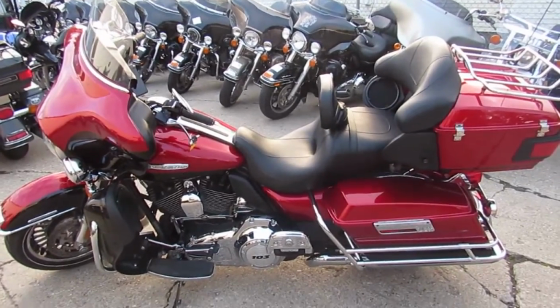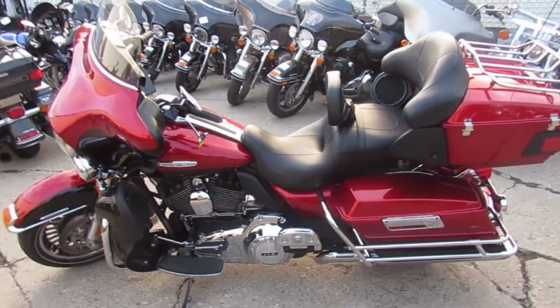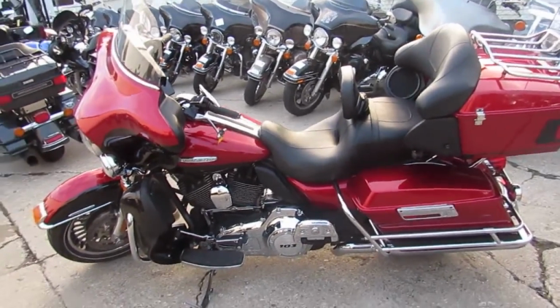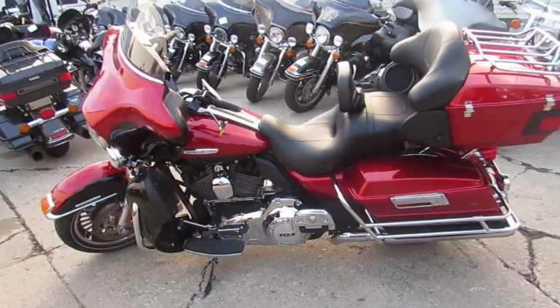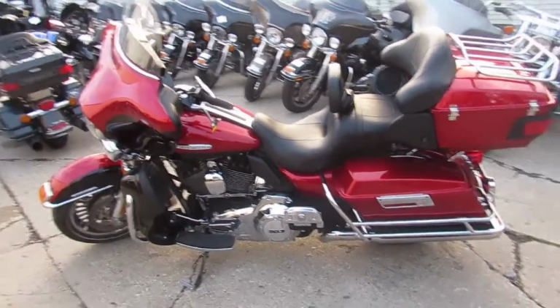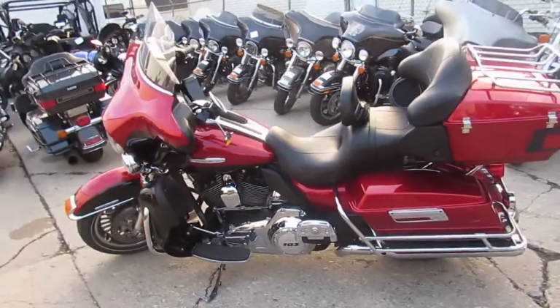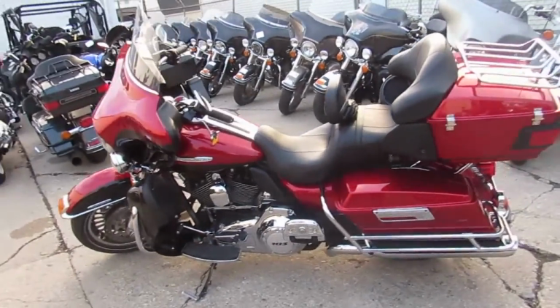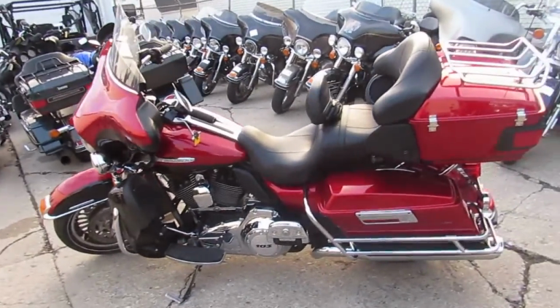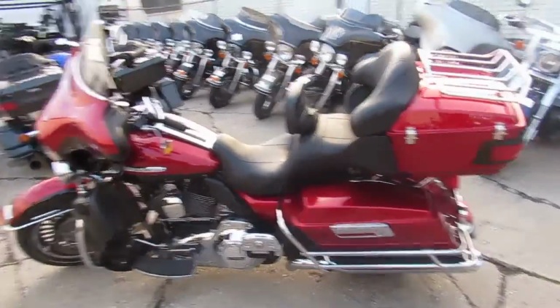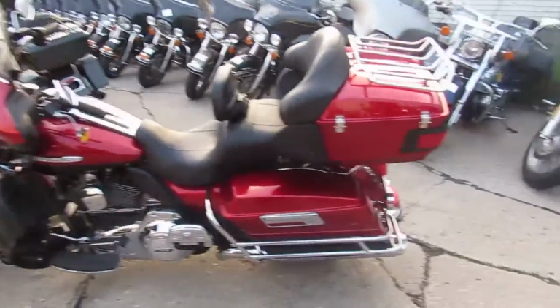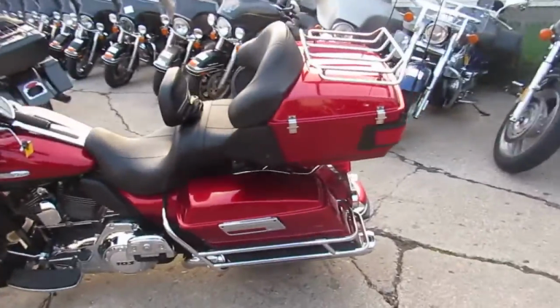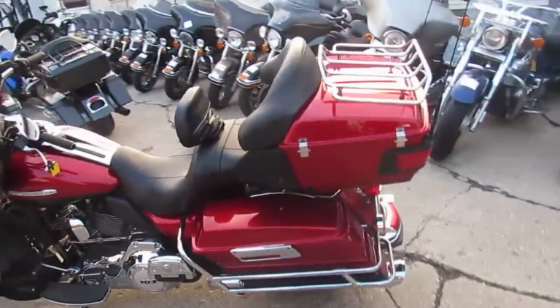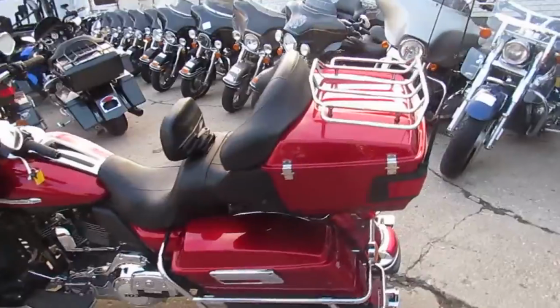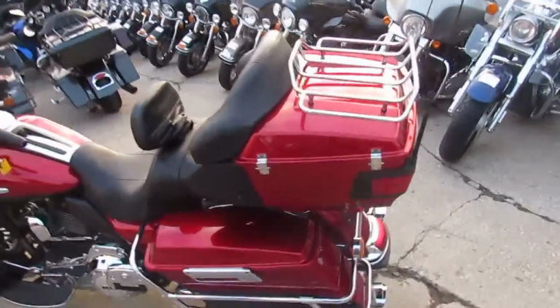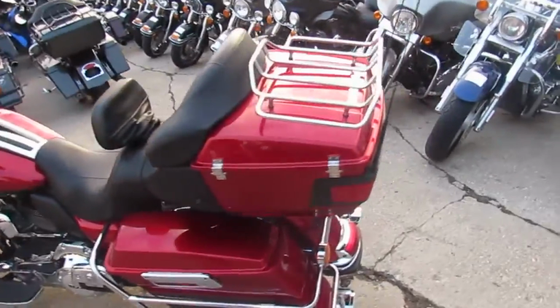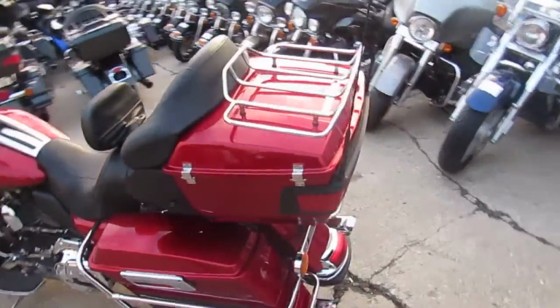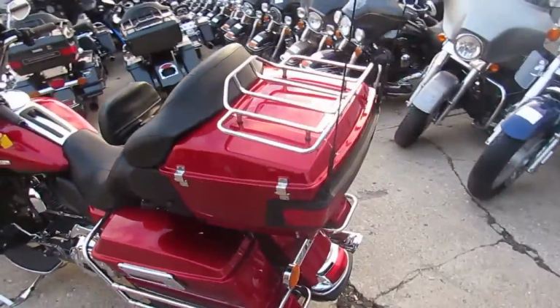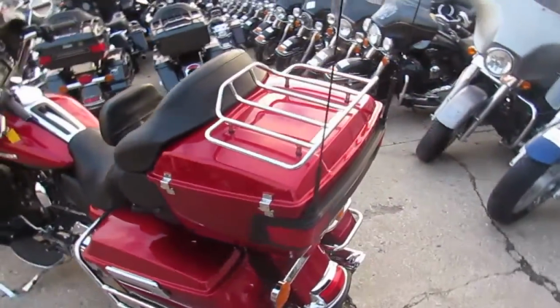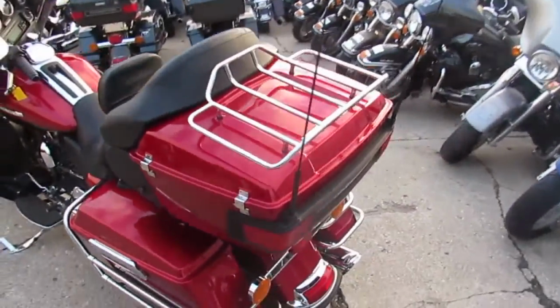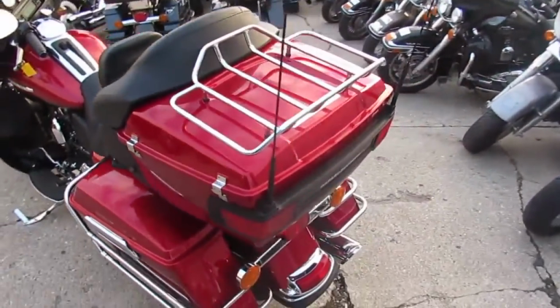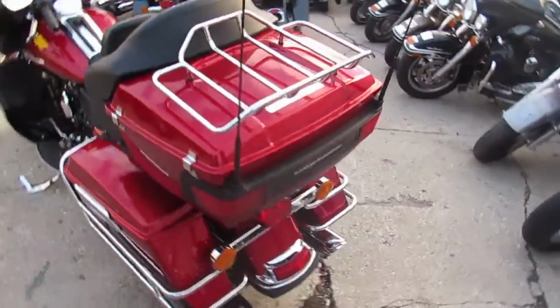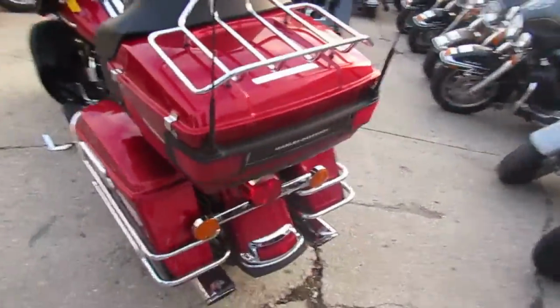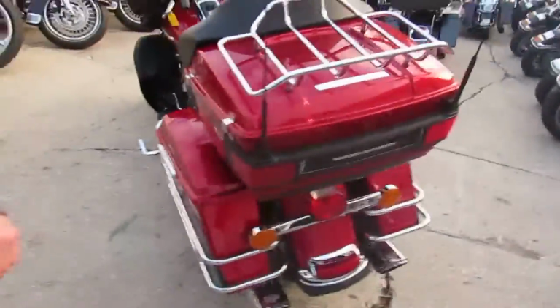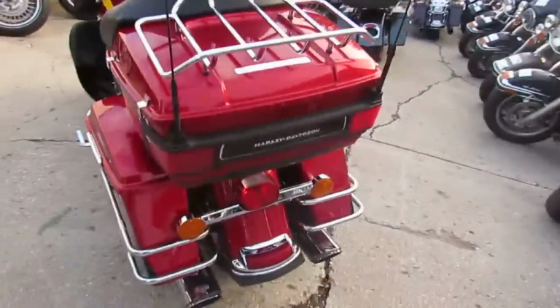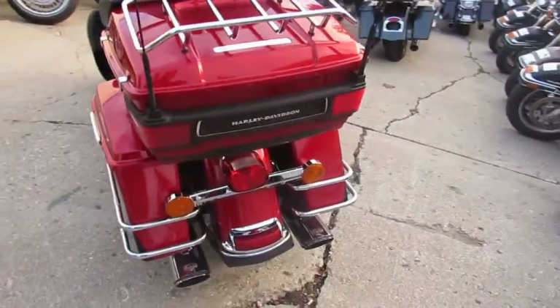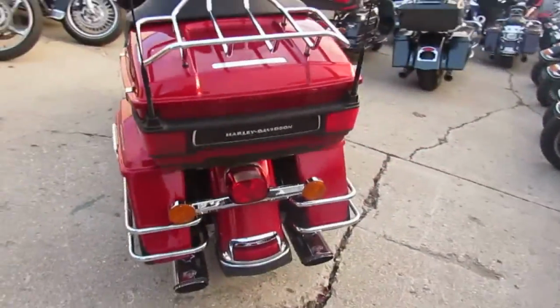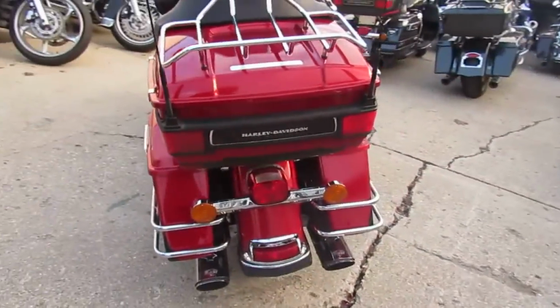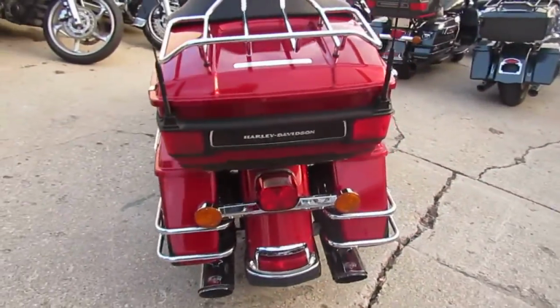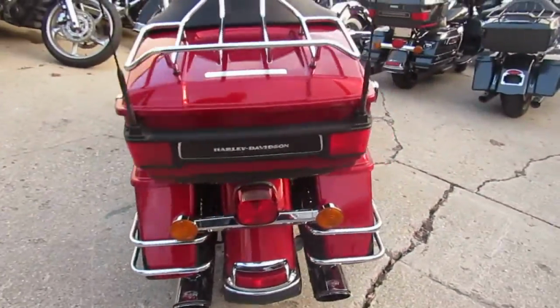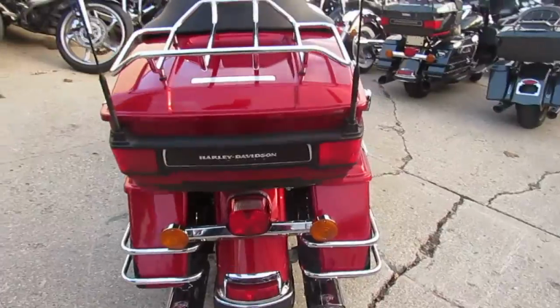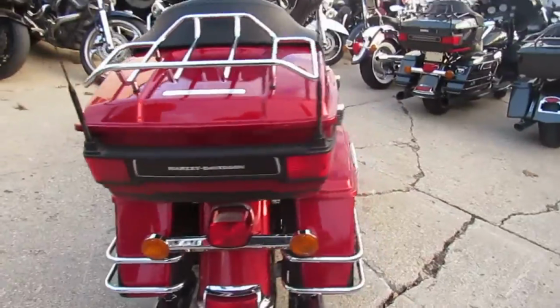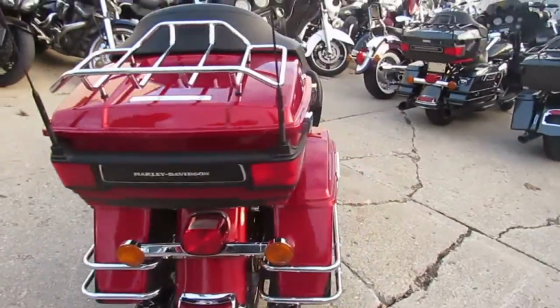Hey guys, anybody looking for a used Harley? We got them here at Approval Powersports. We got over 500 used bikes, and I'm gonna say we got over — what do you think, Andrew? — 250 to 300 used Harleys for sure.